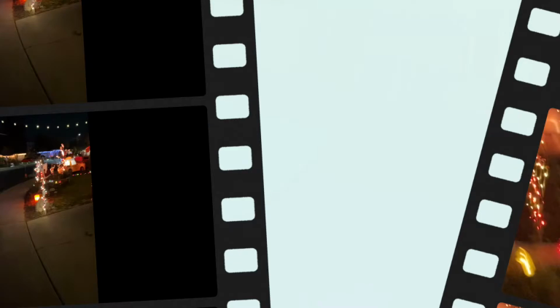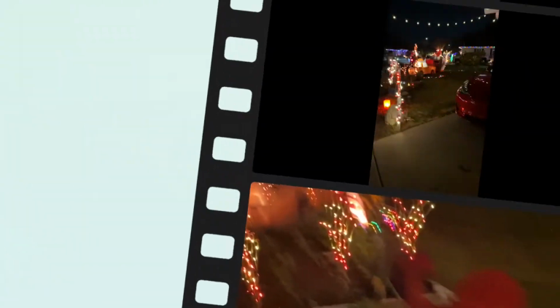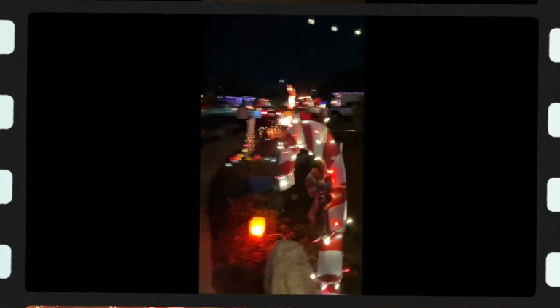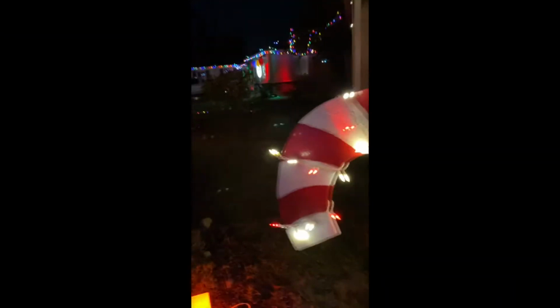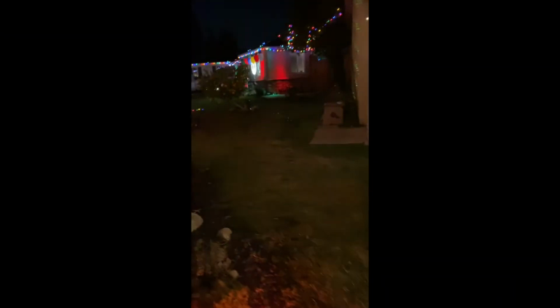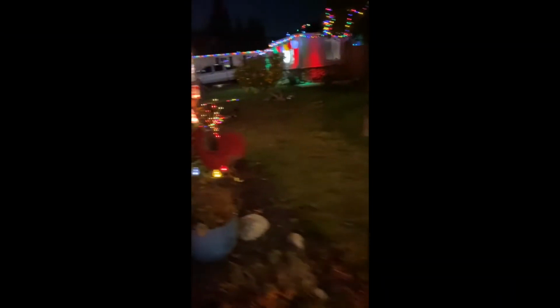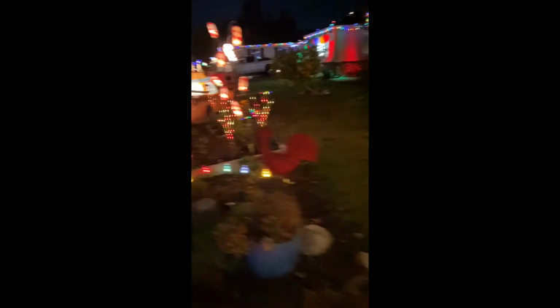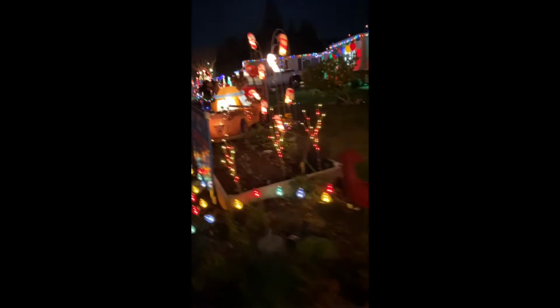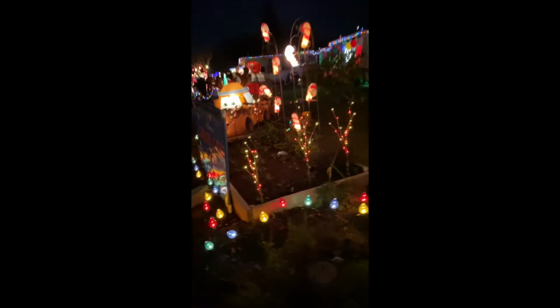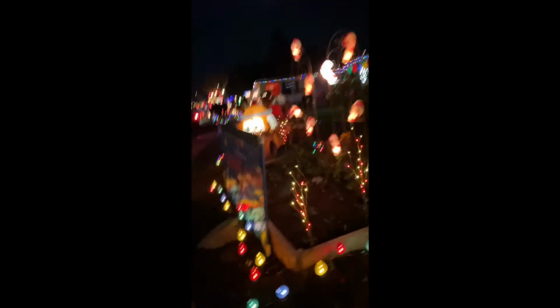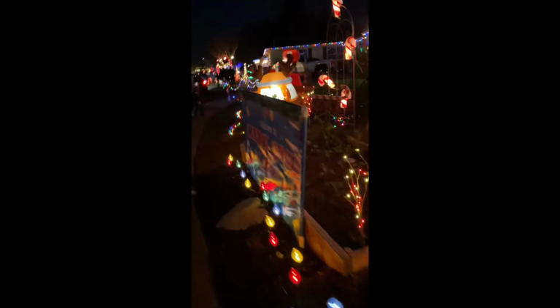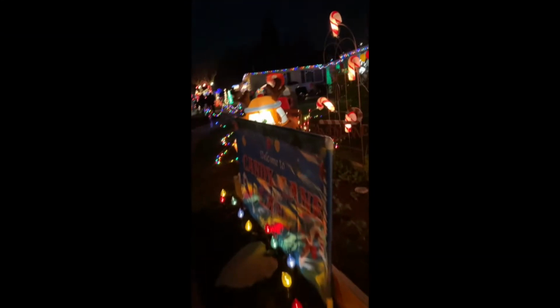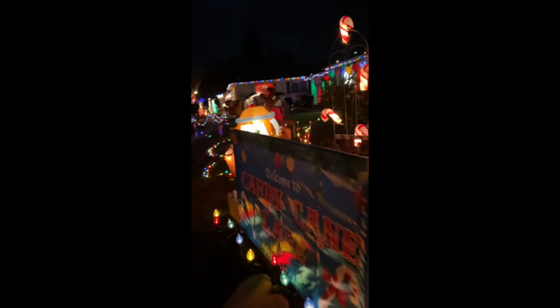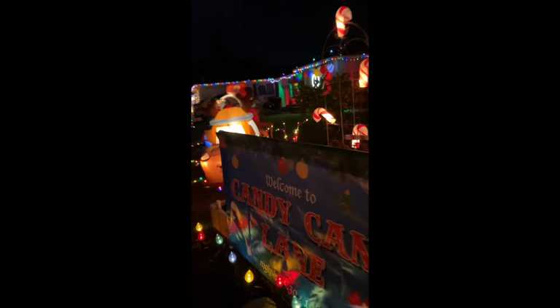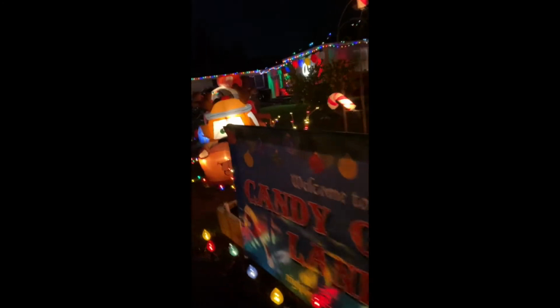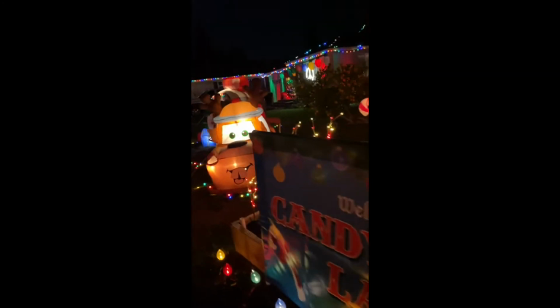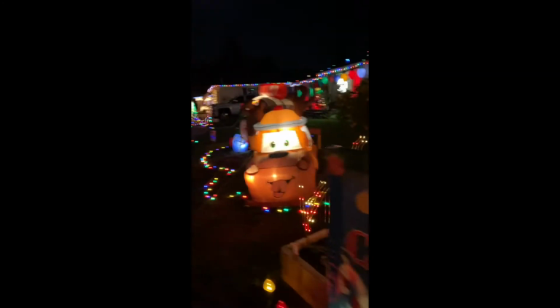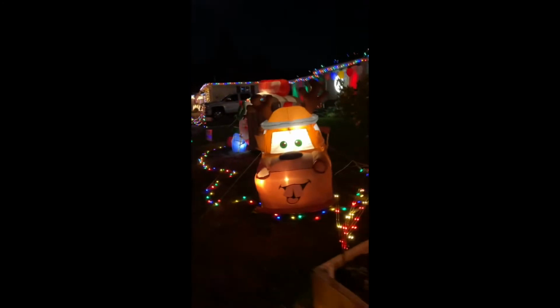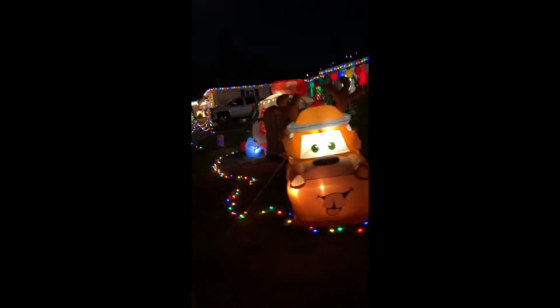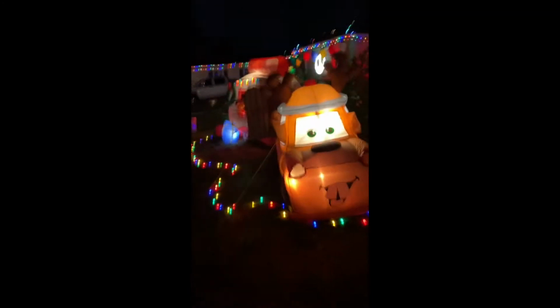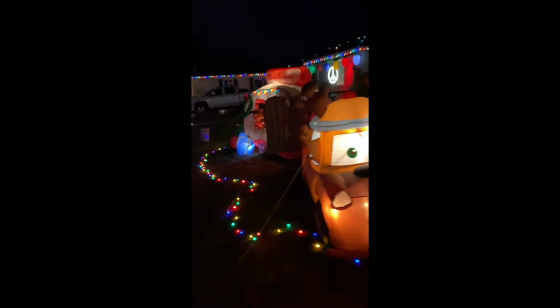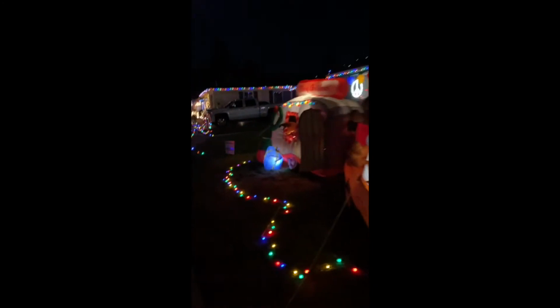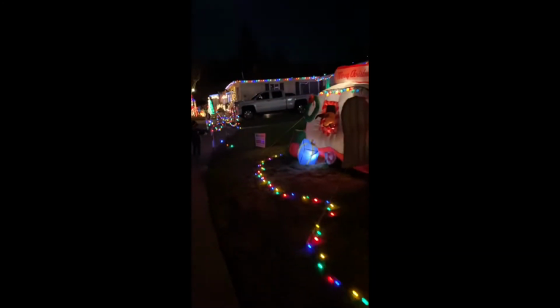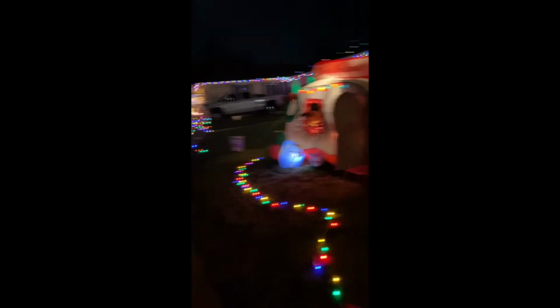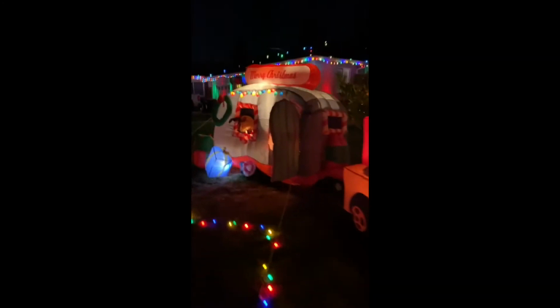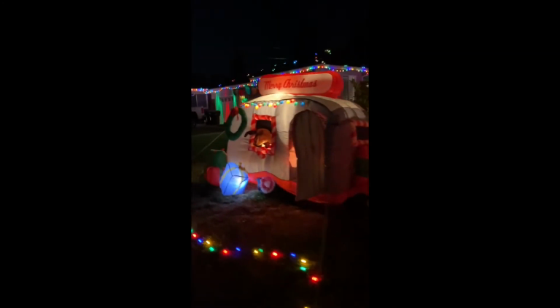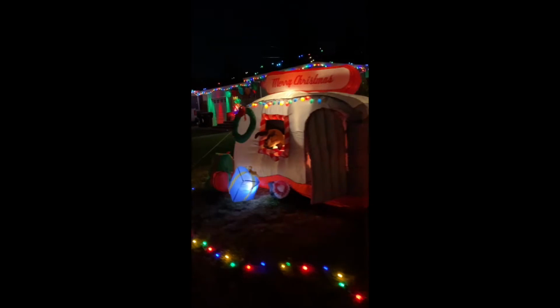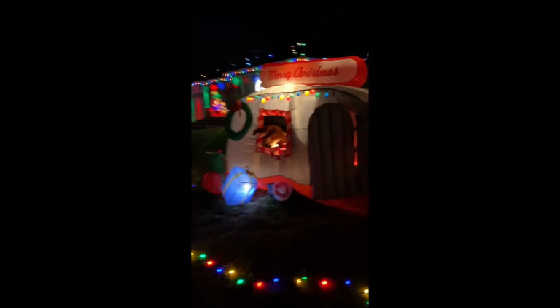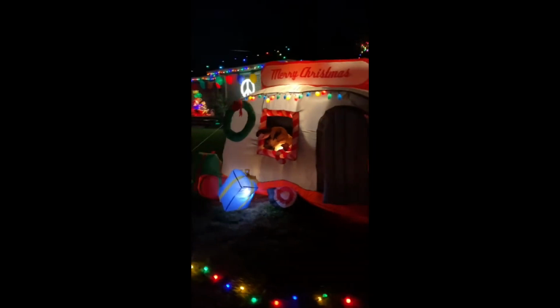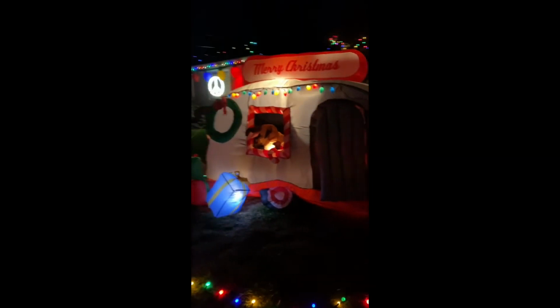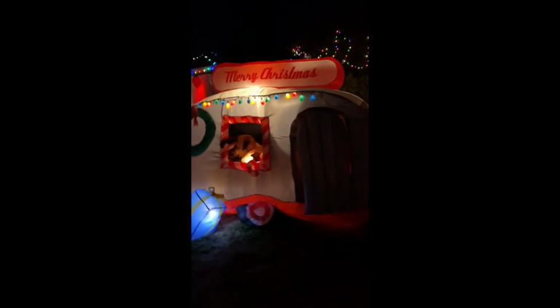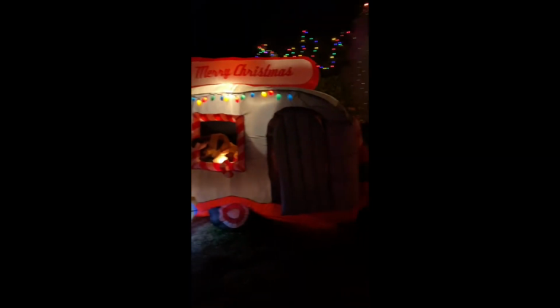Oh look at that one — candy canes. Another Christmas. Disney character. Ooh, look — Santa's peeking out of there!